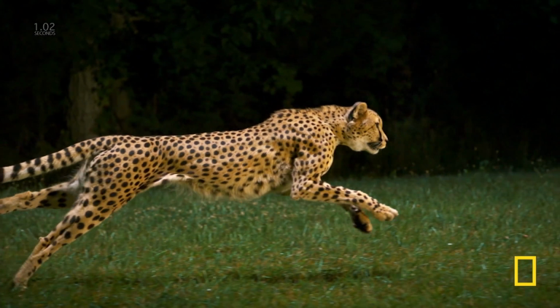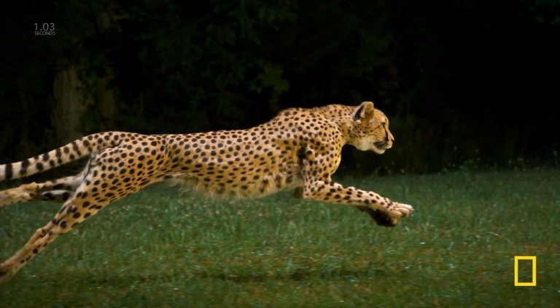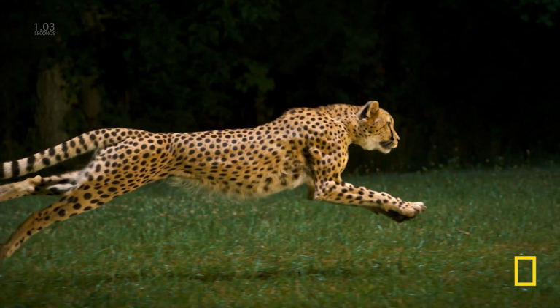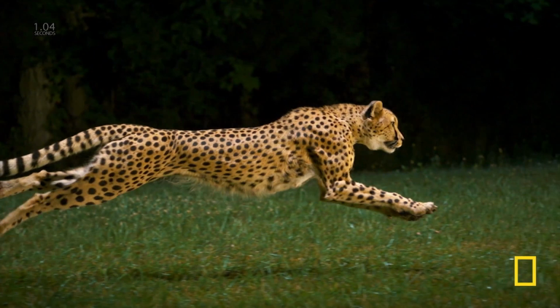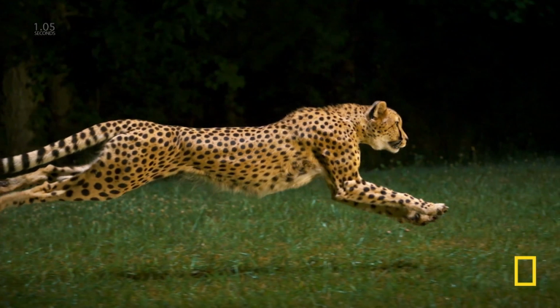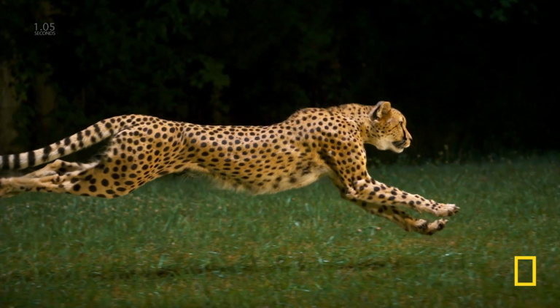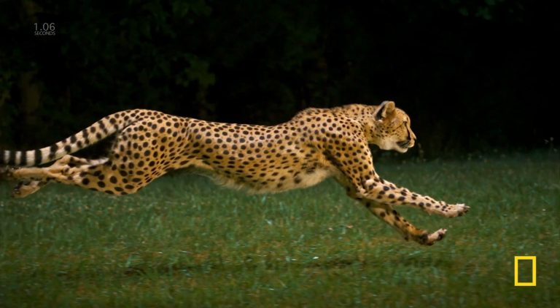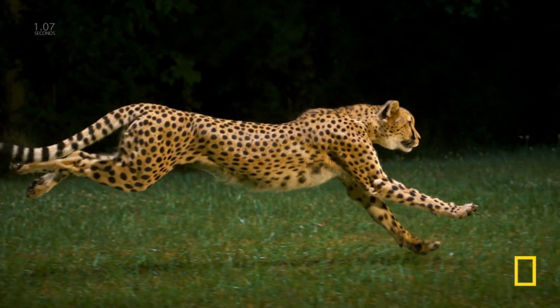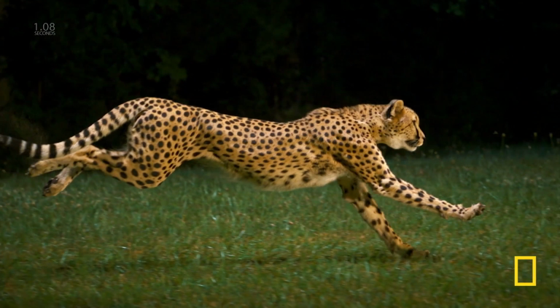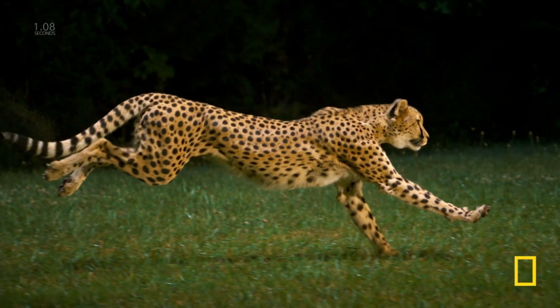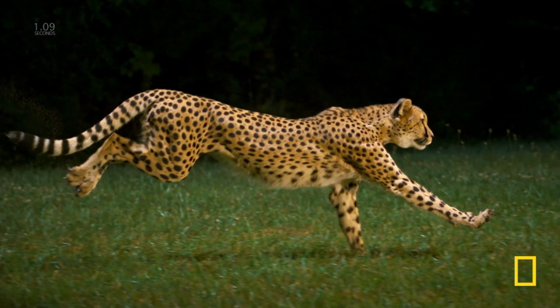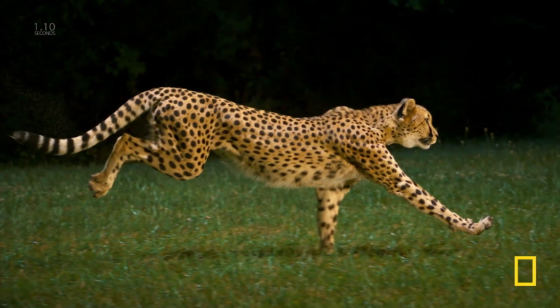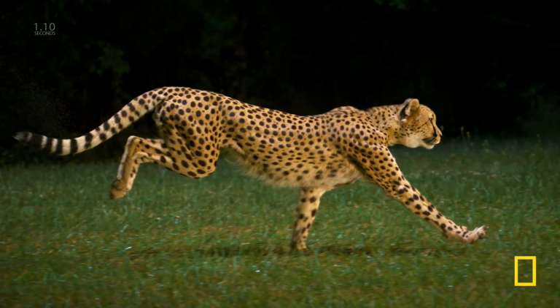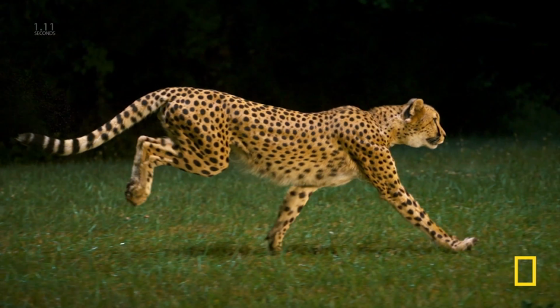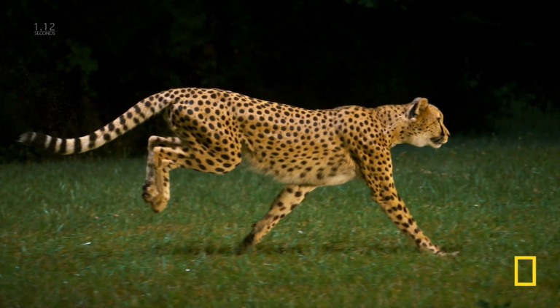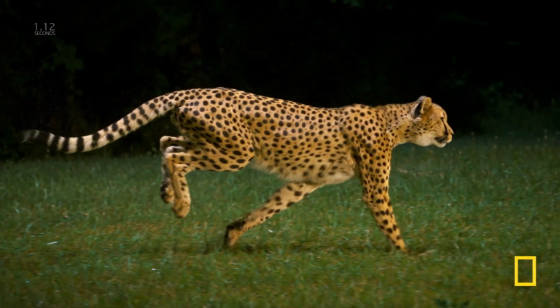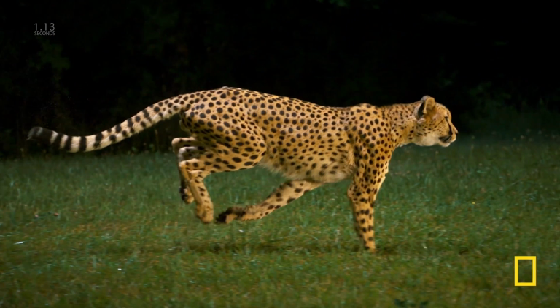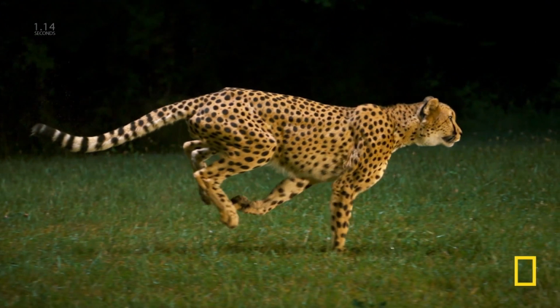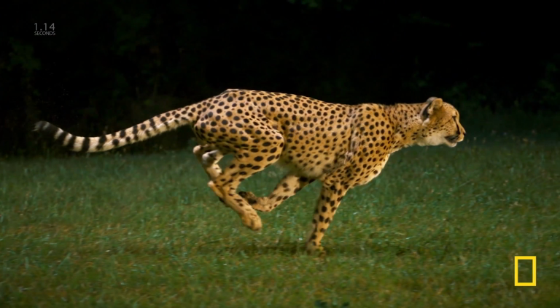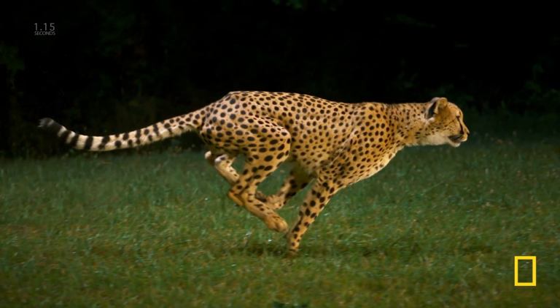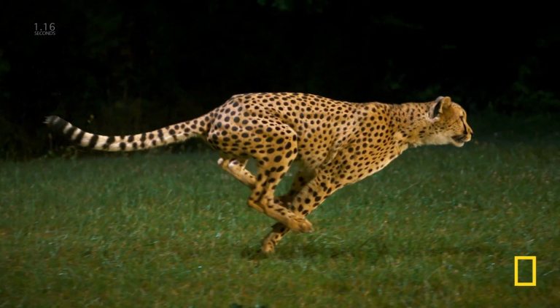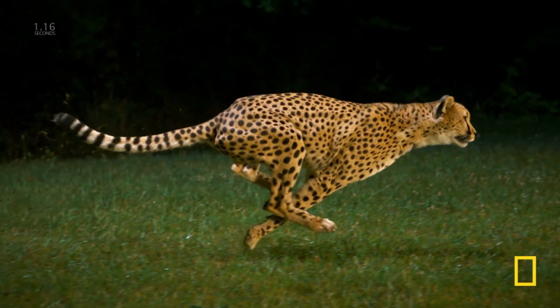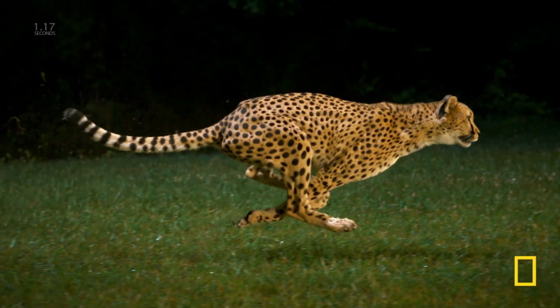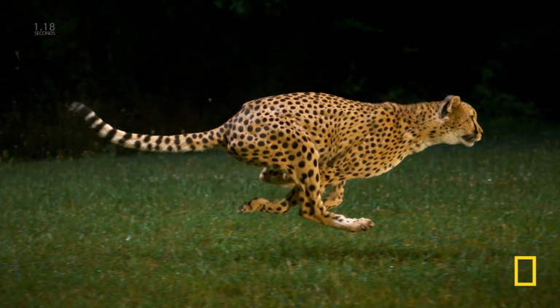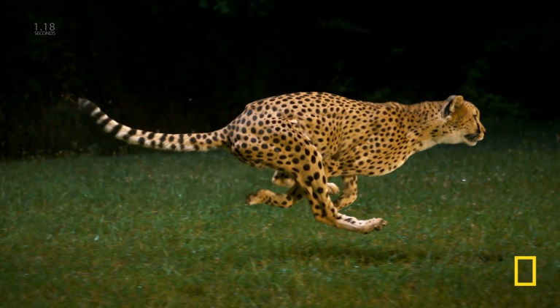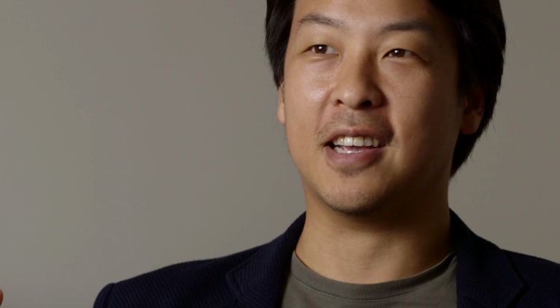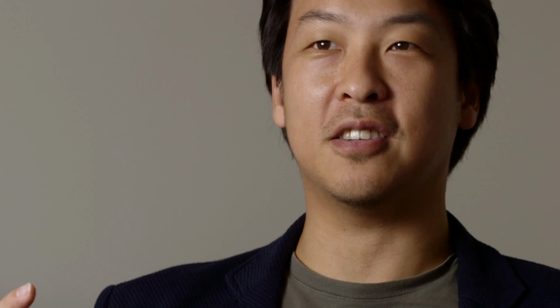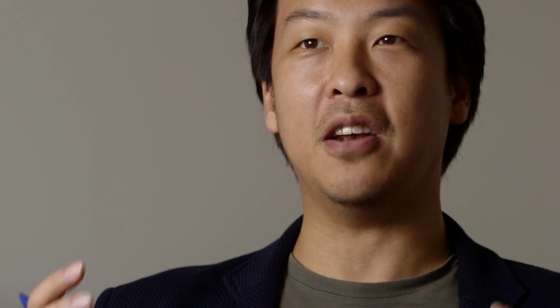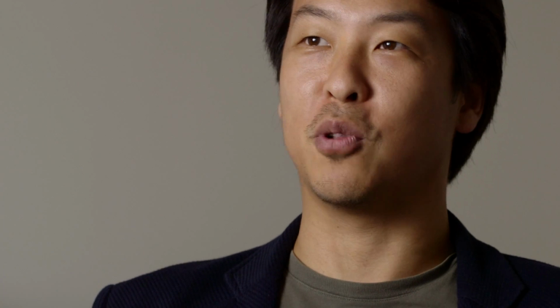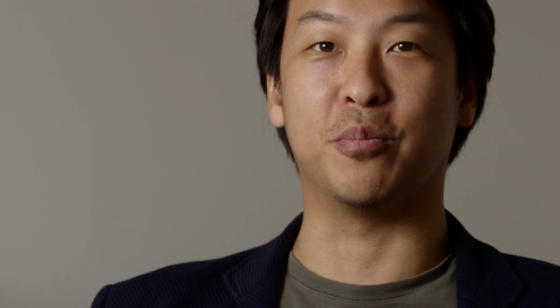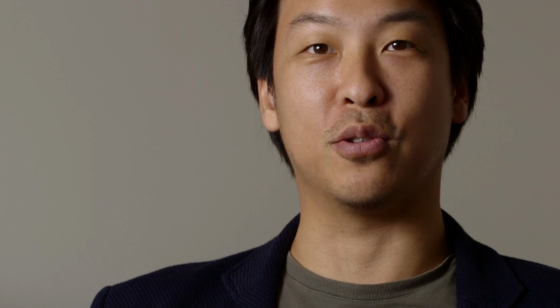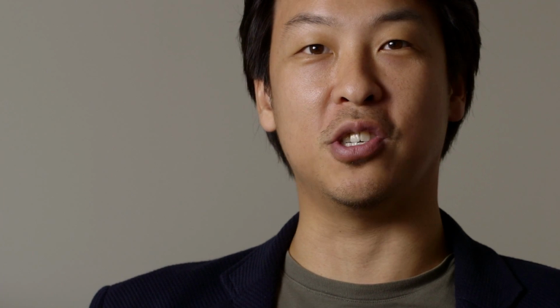When I watch the cheetah run, I can see a lot of details. I can see the muscle getting tense, and then at the end of the stroke, I can see the paw flicking and then dirt flying. I can see the energy exploding from this biological machine.